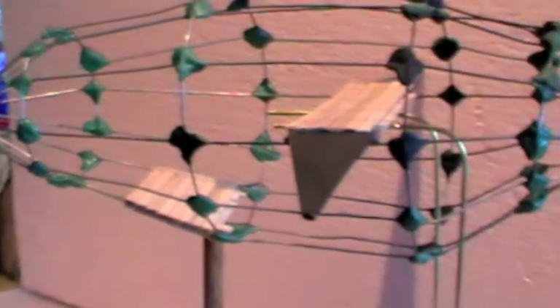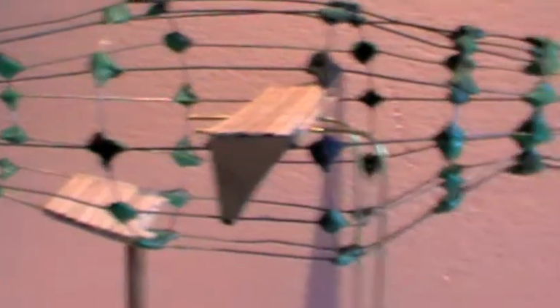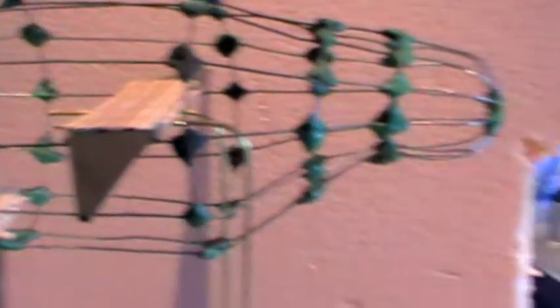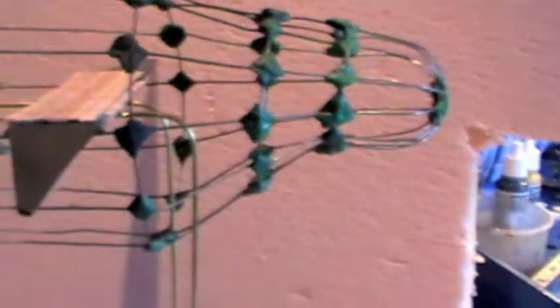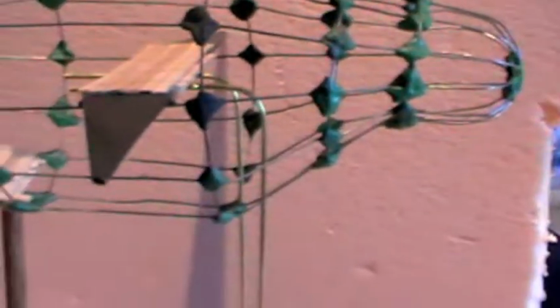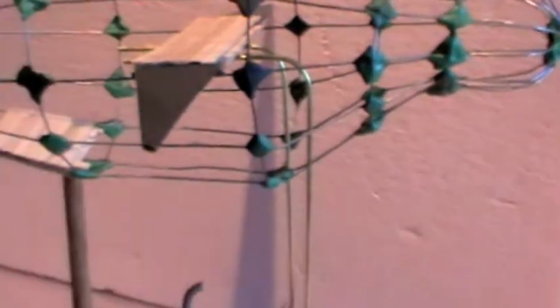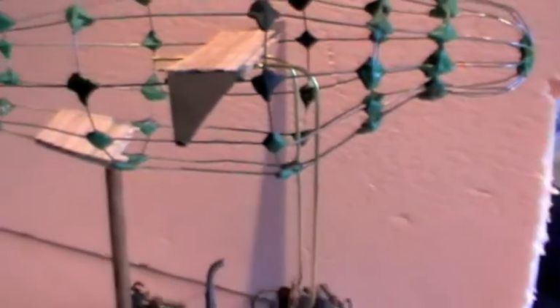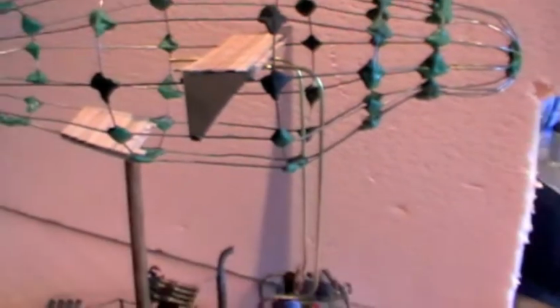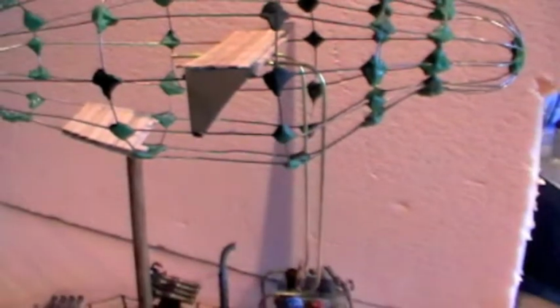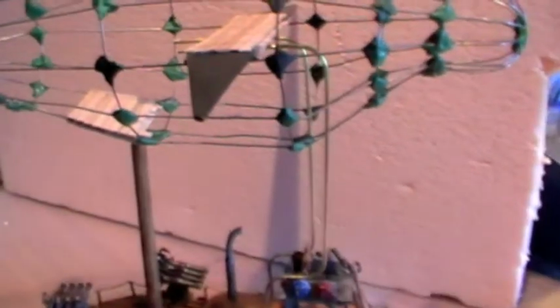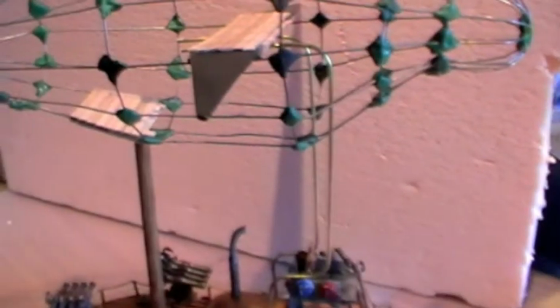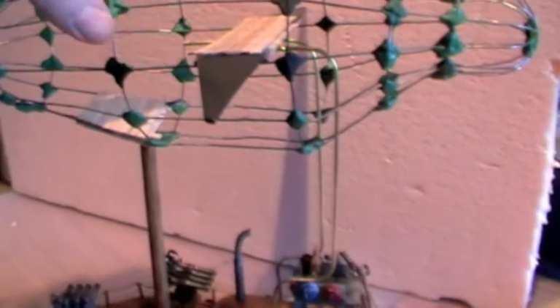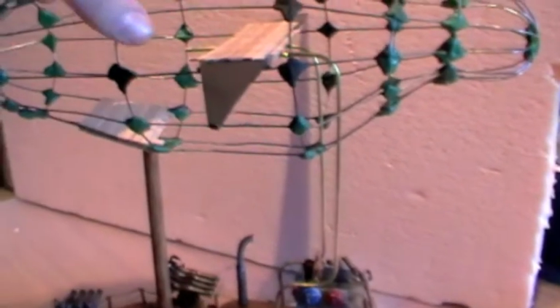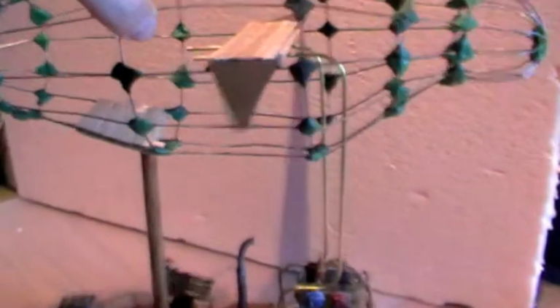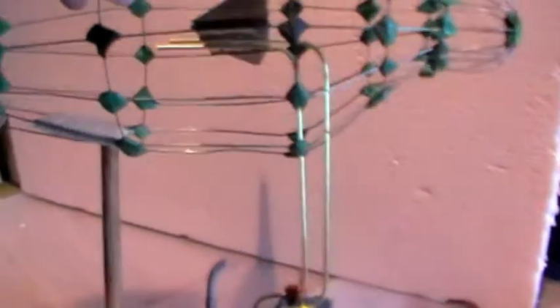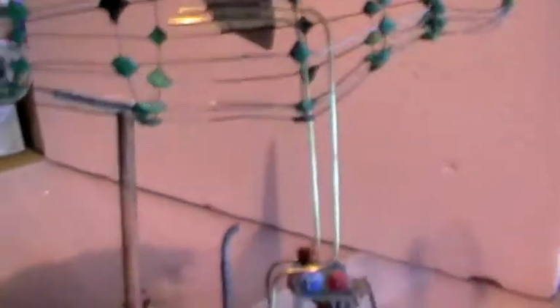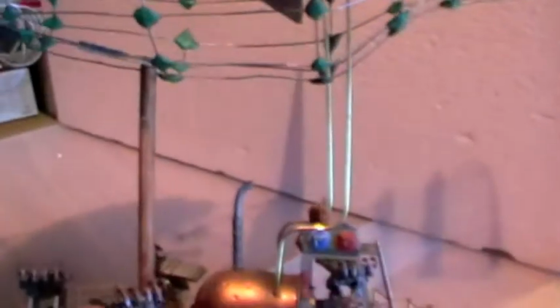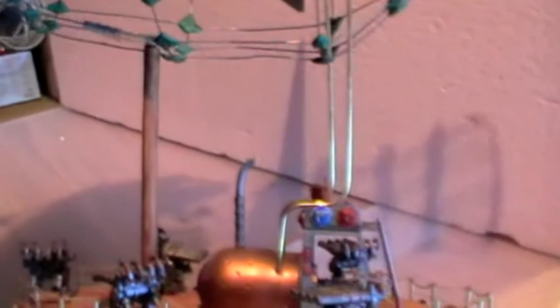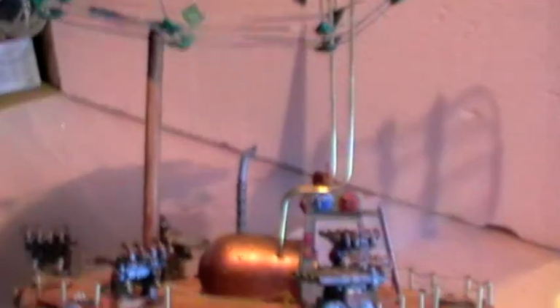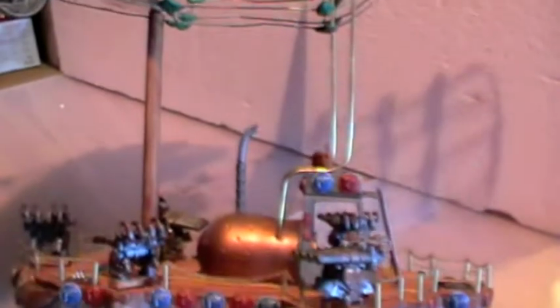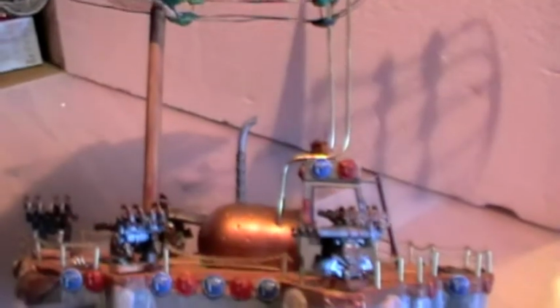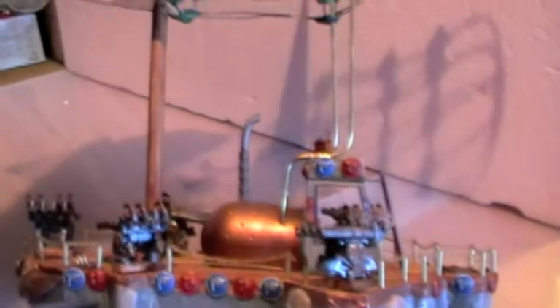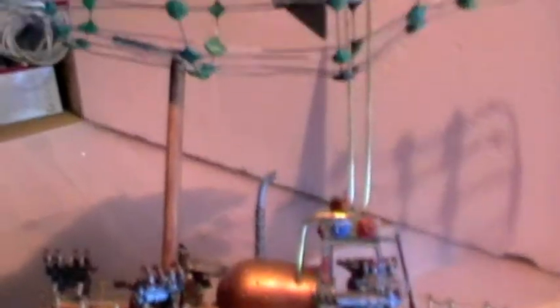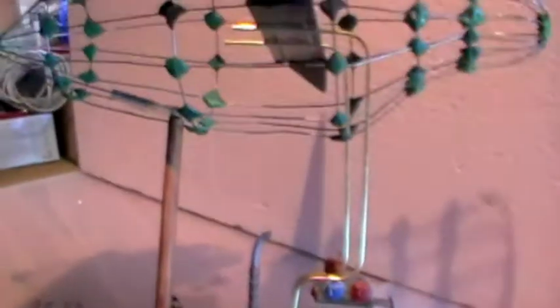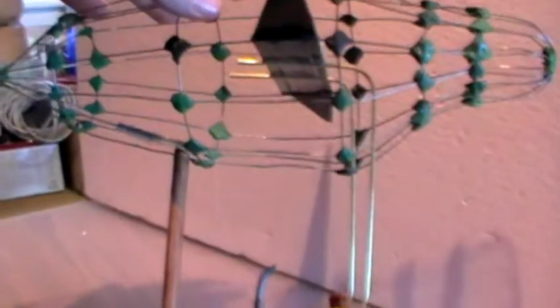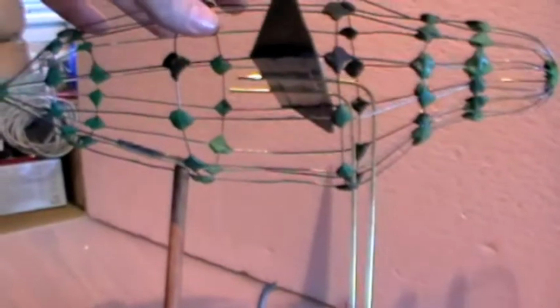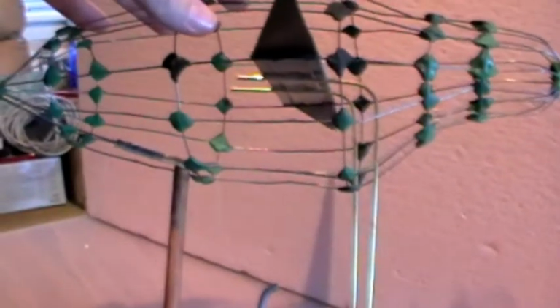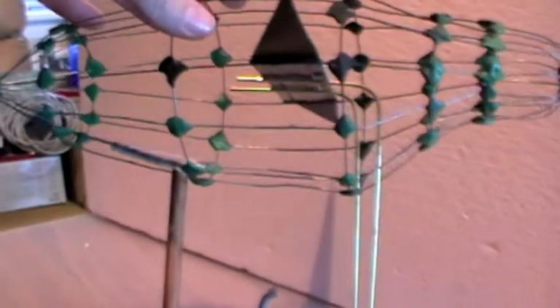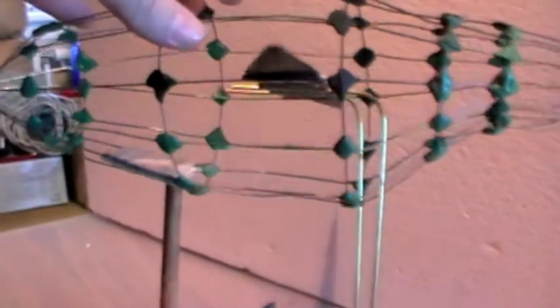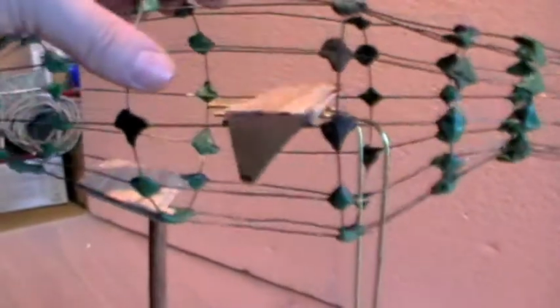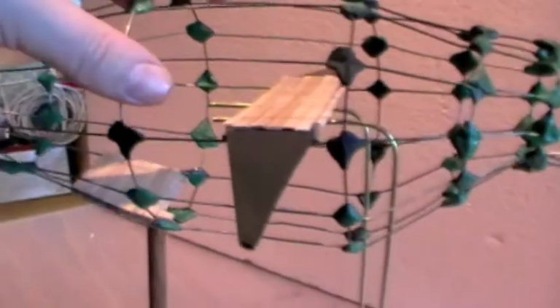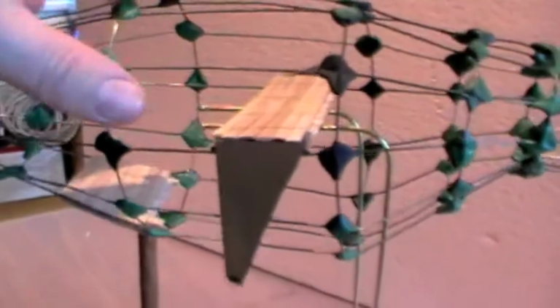So the next part is putting the skin on this - that's it attached to the base. I'll give you an idea of the profile, and you'll start seeing it go on in the next section.